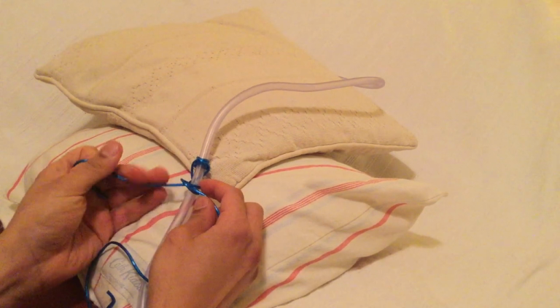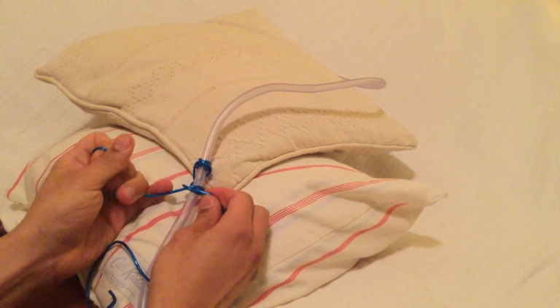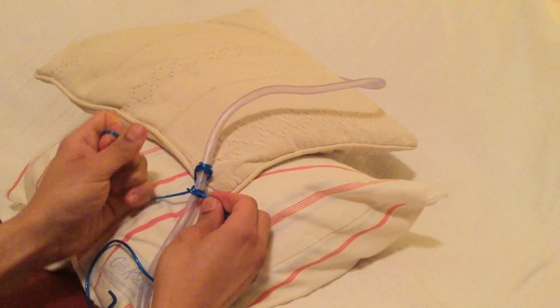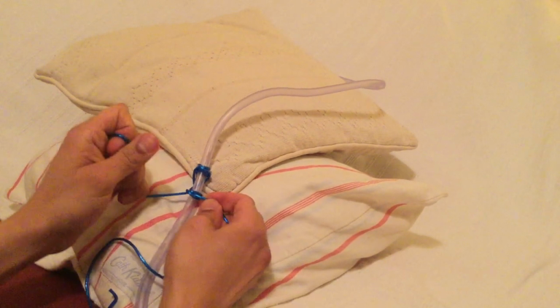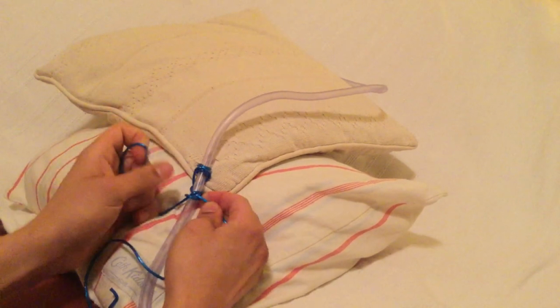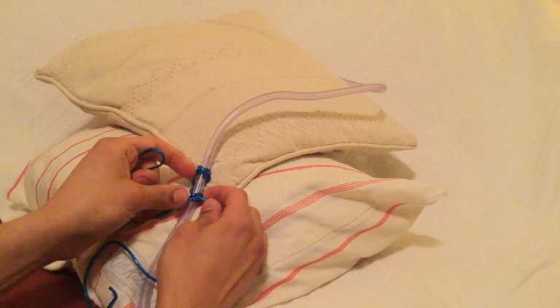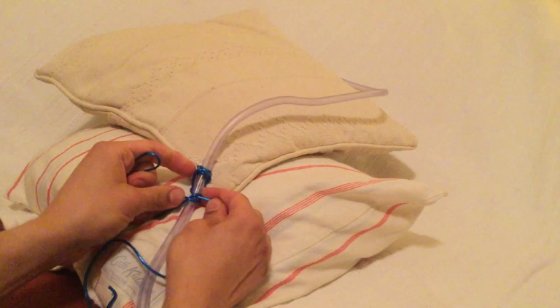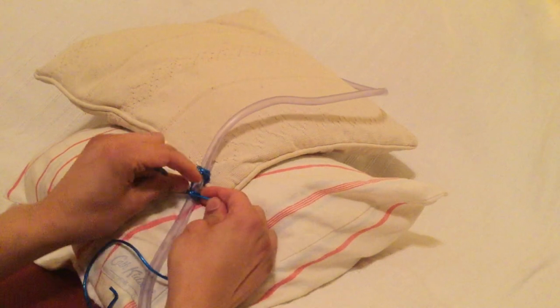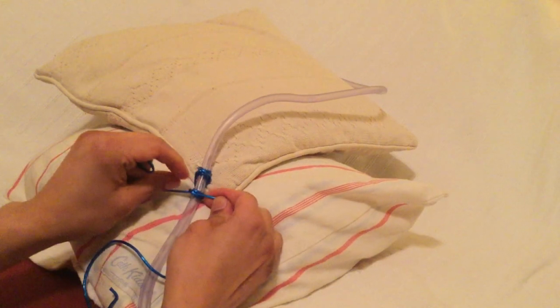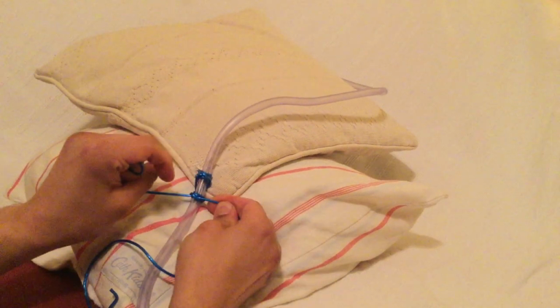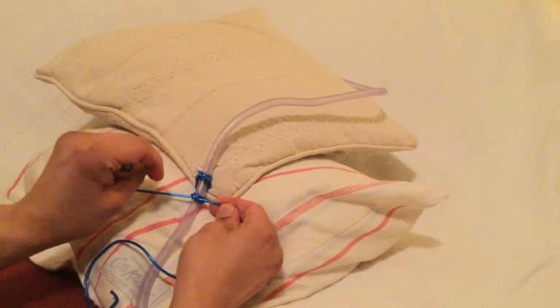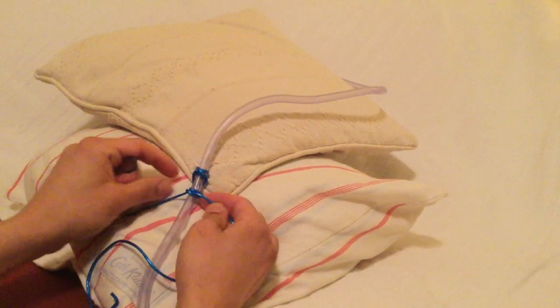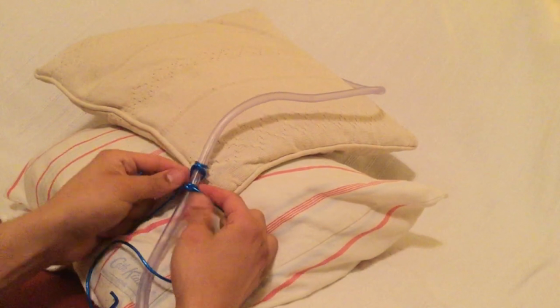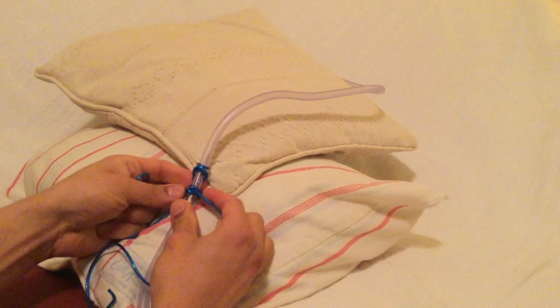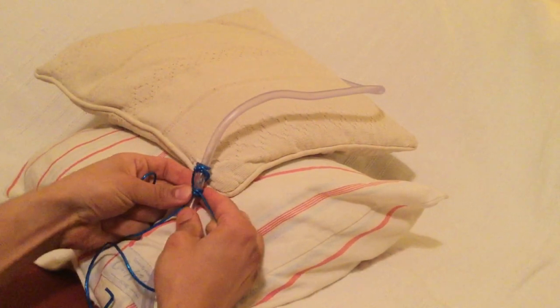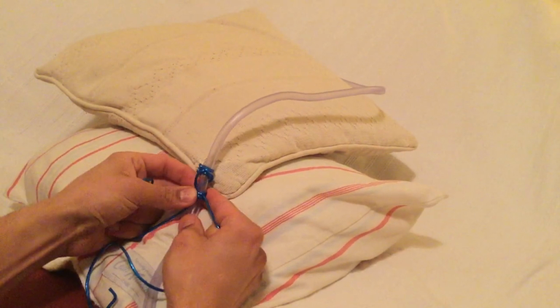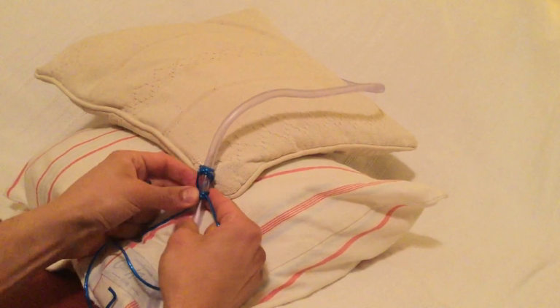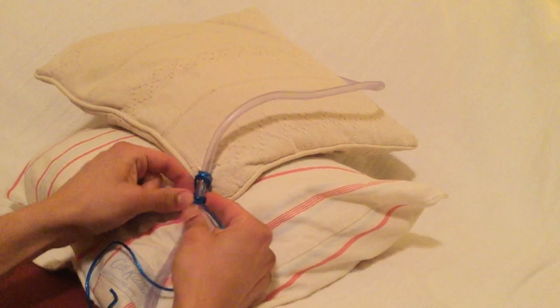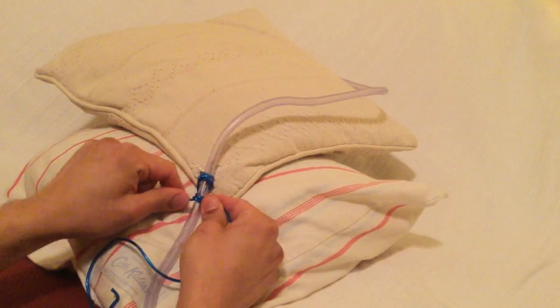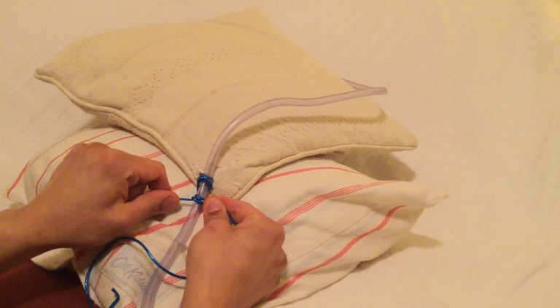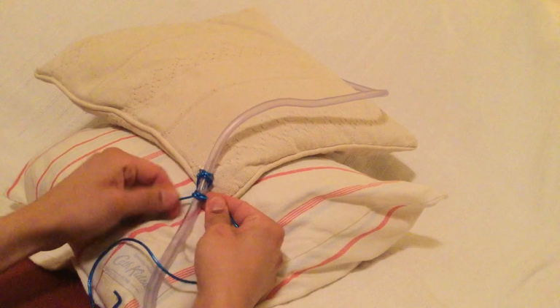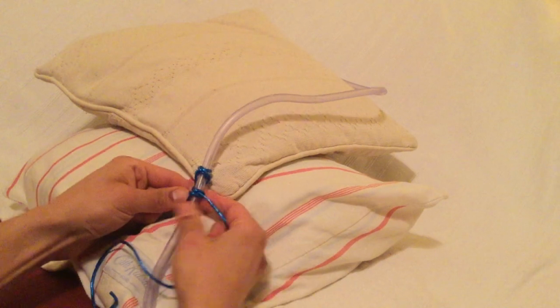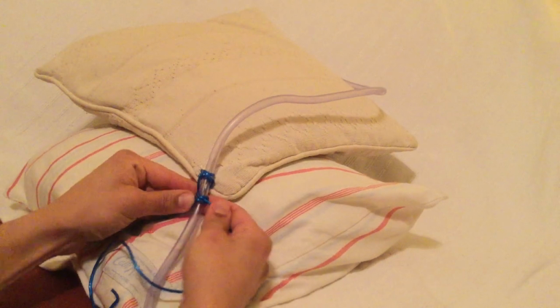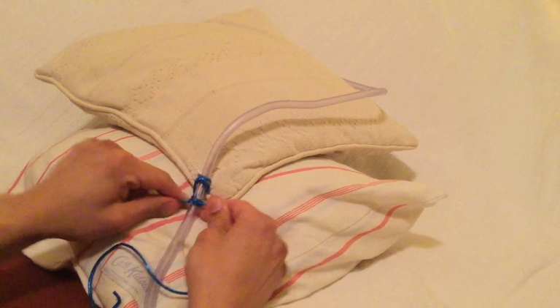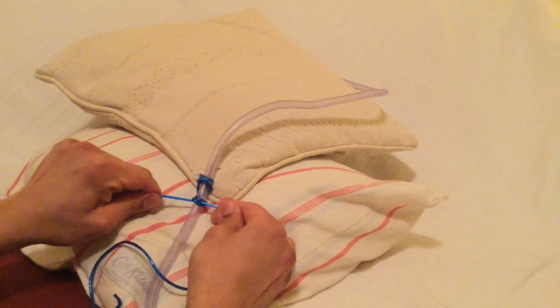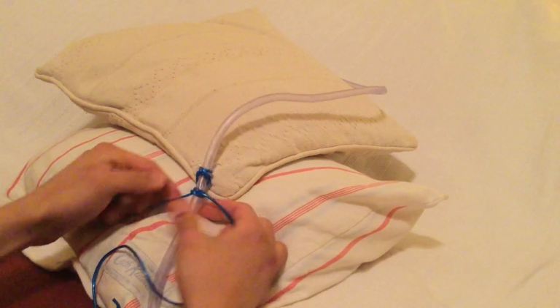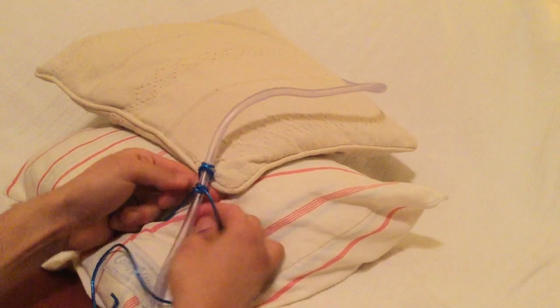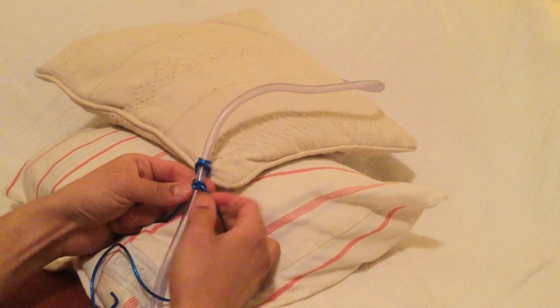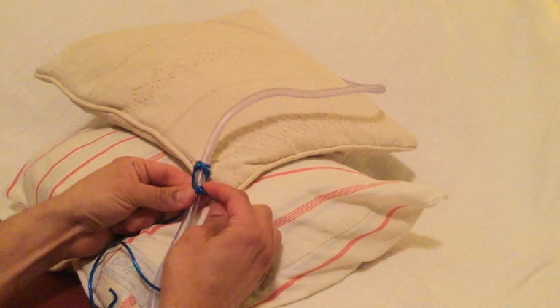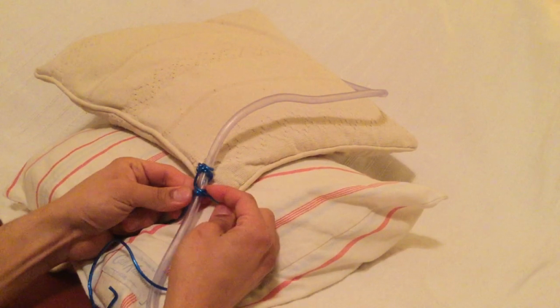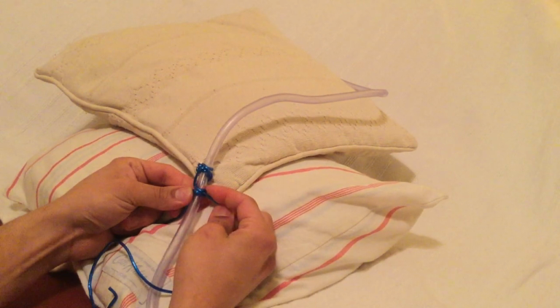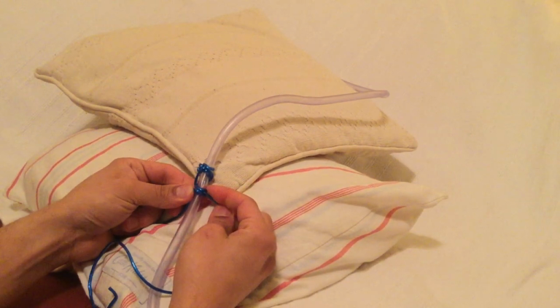Then both ends are made taut and pulled, again forming one more clove hitch.